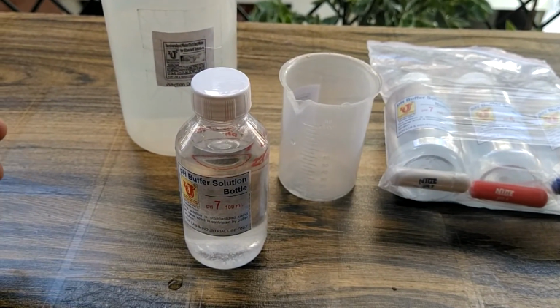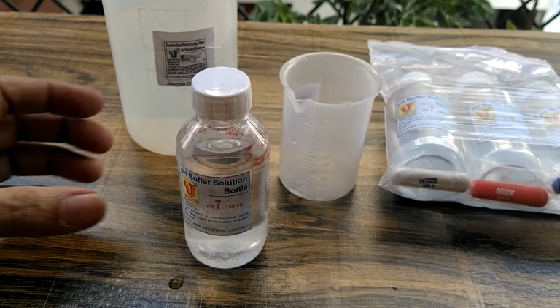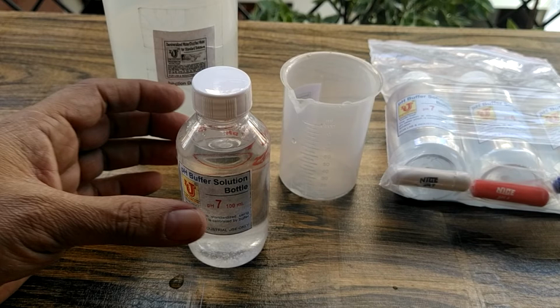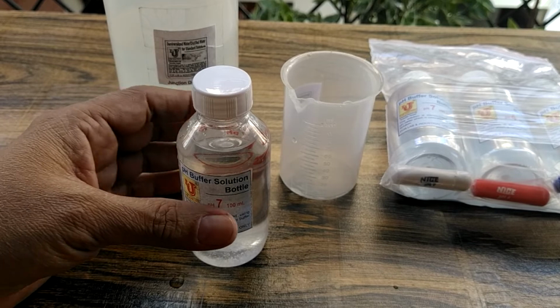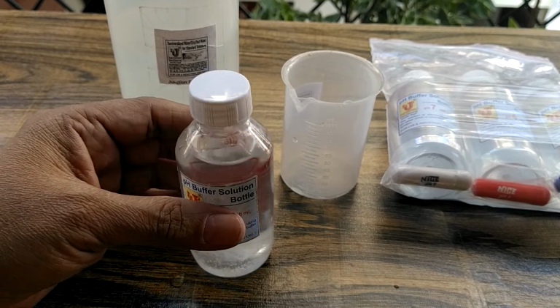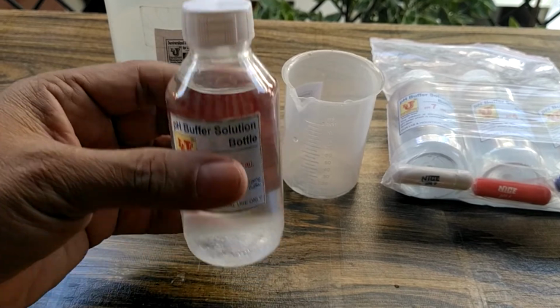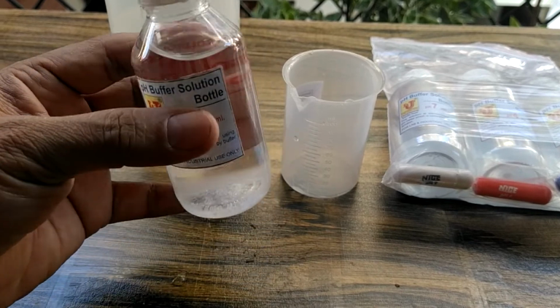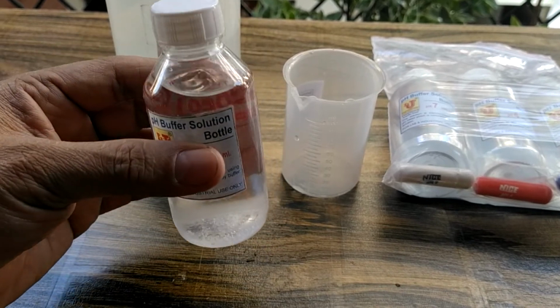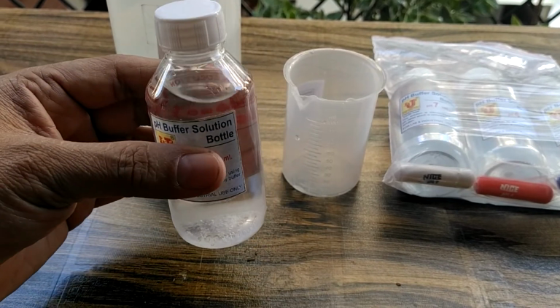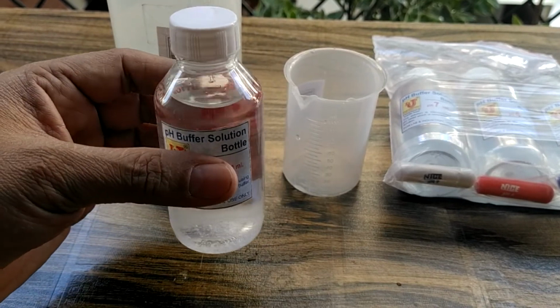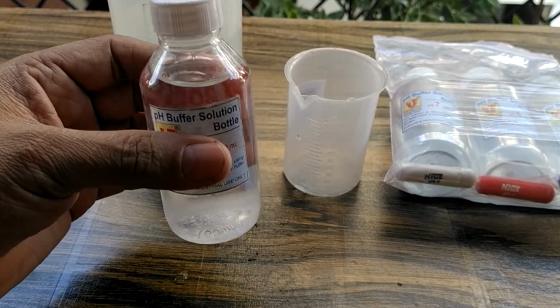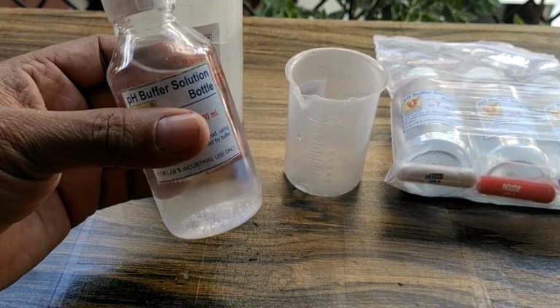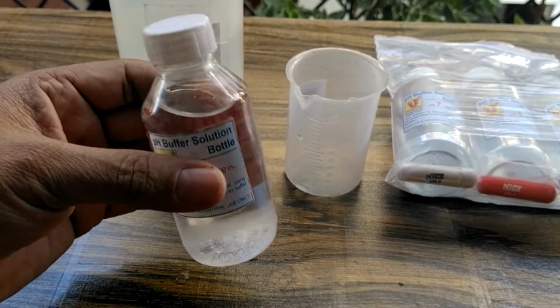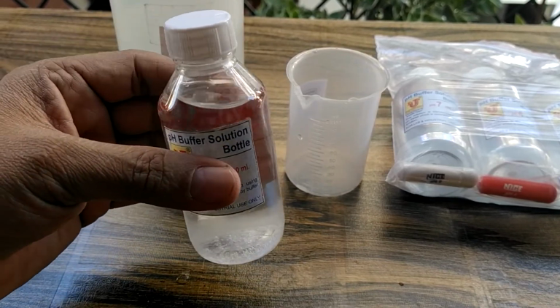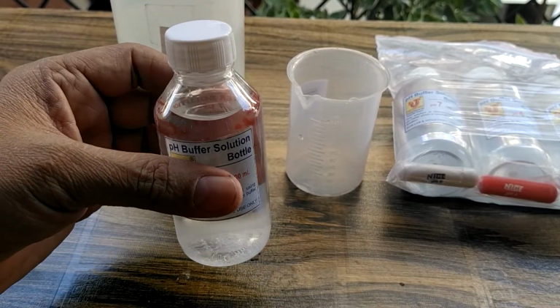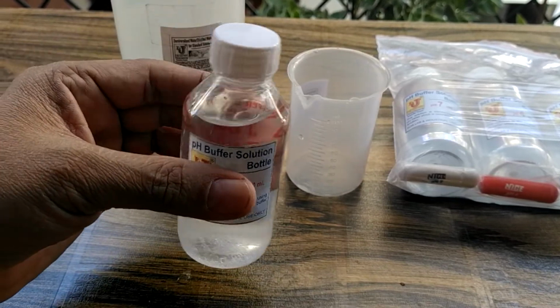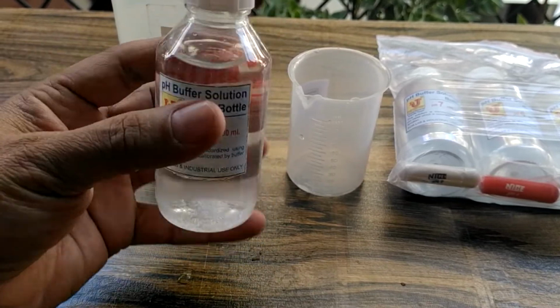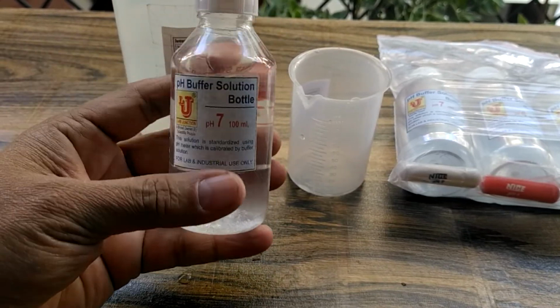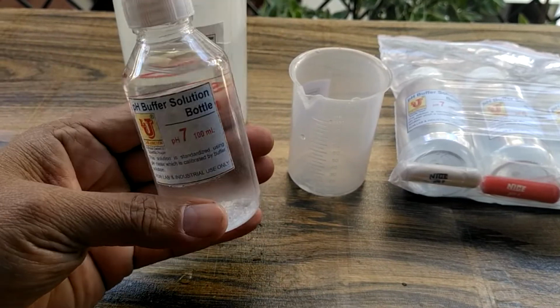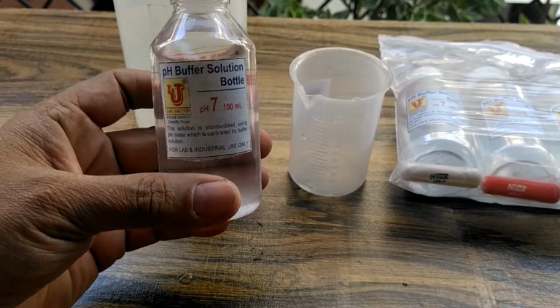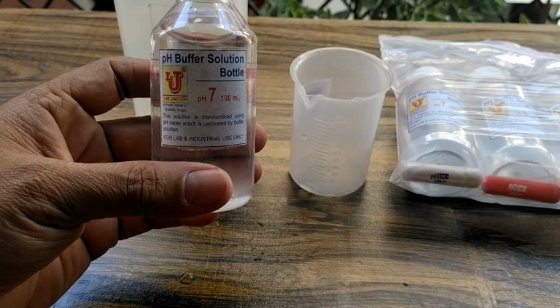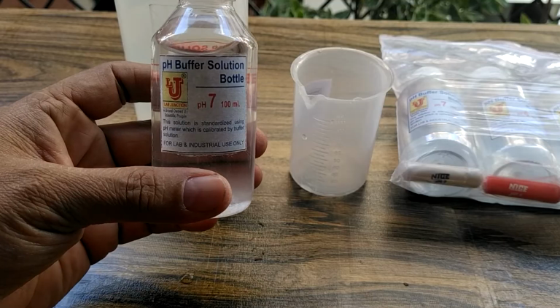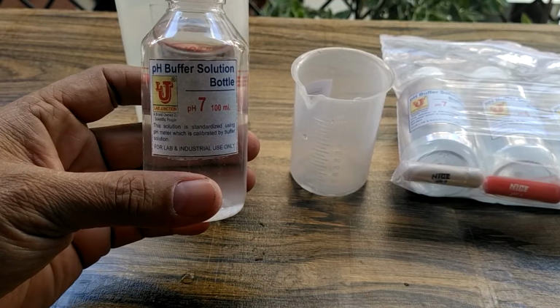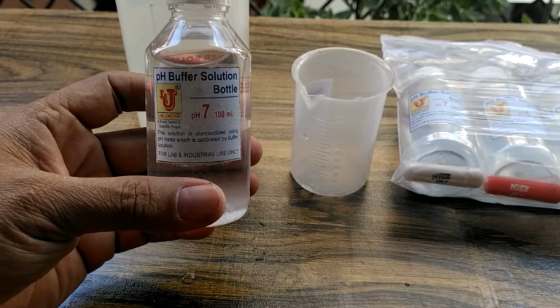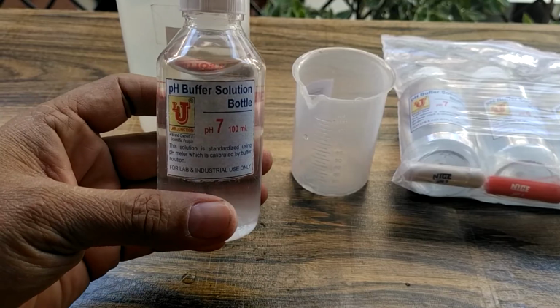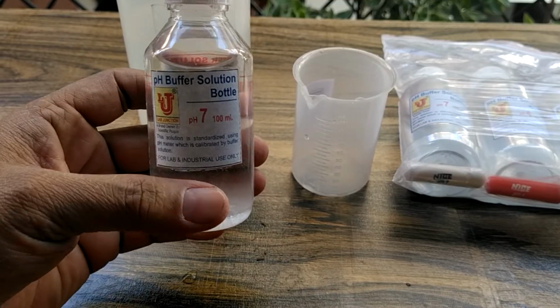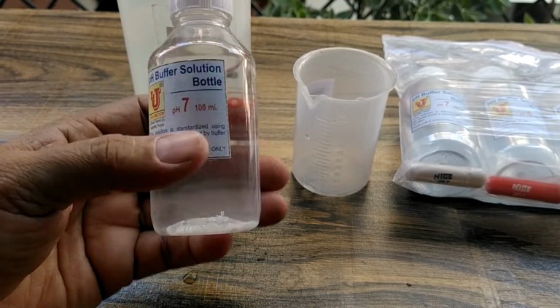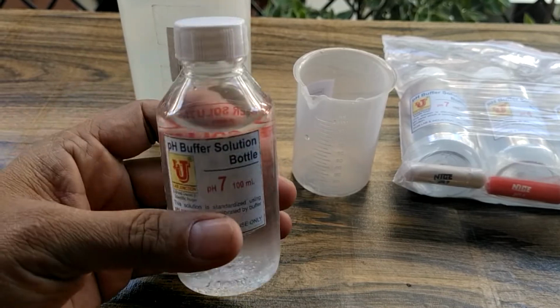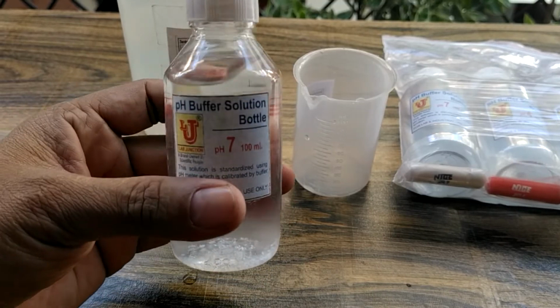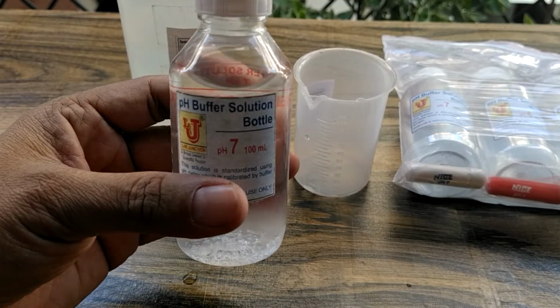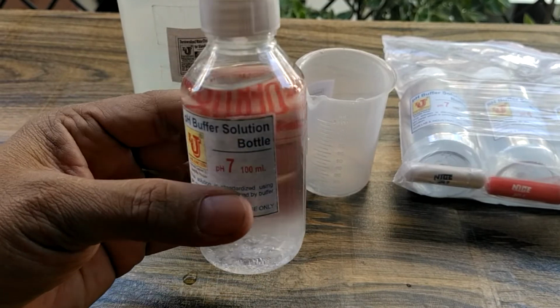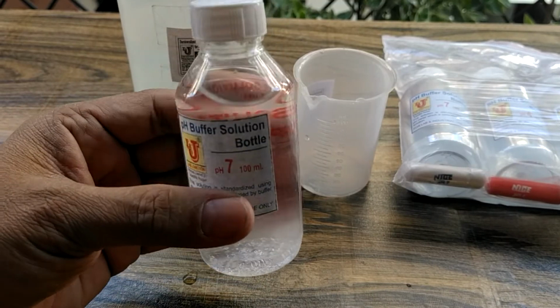Please stand by this for four hours. Your pH buffer solution is ready for use.